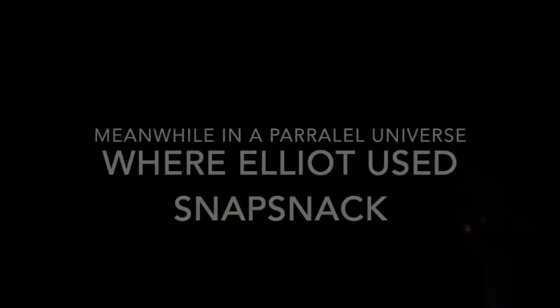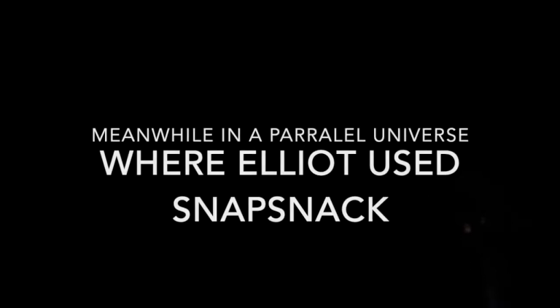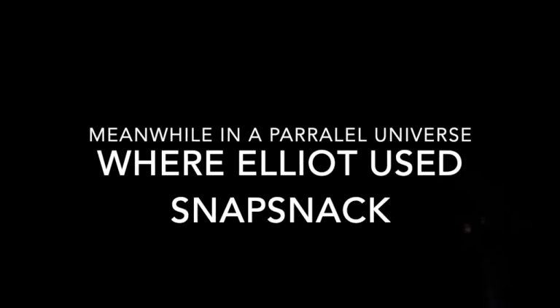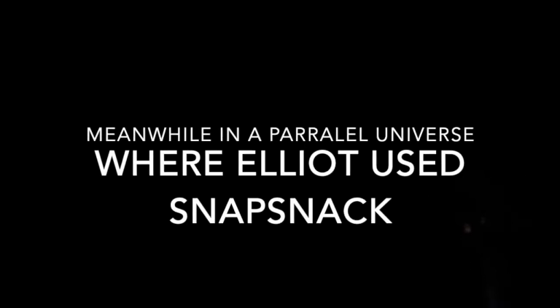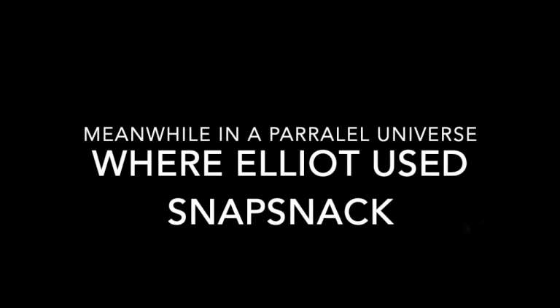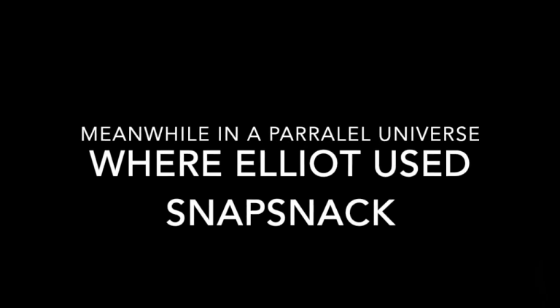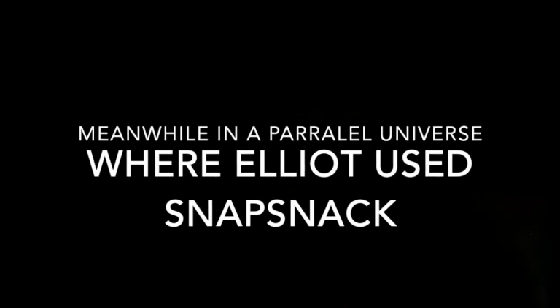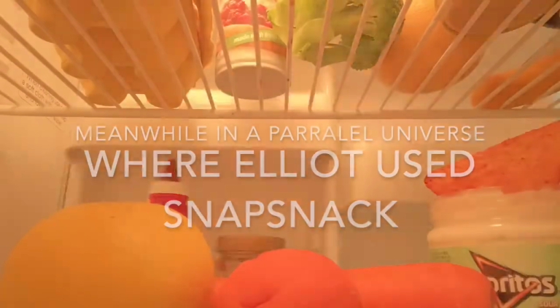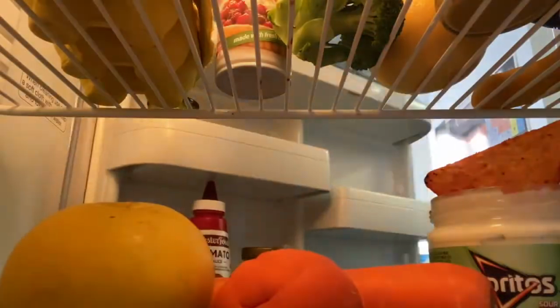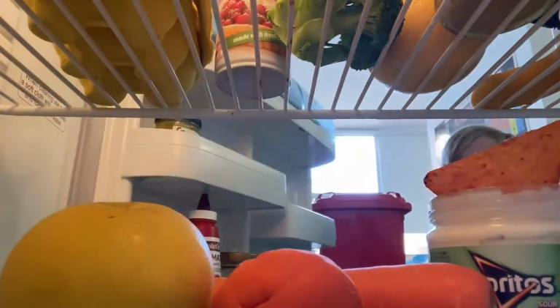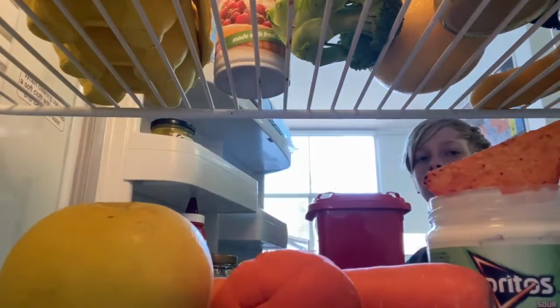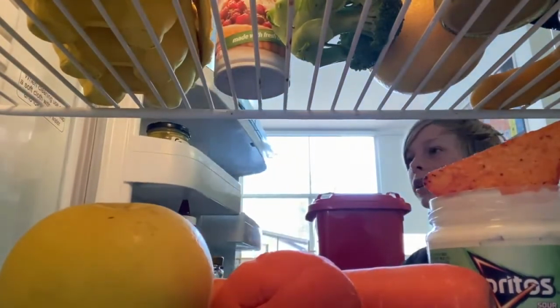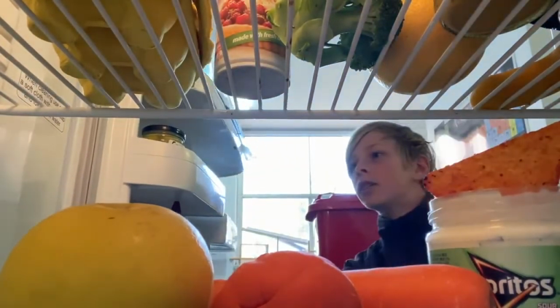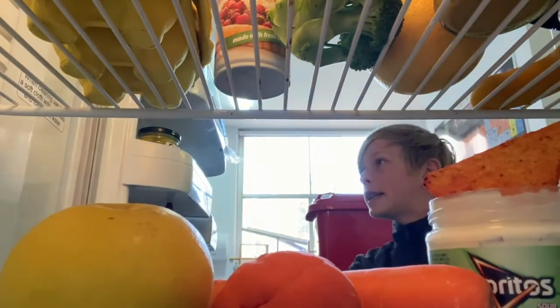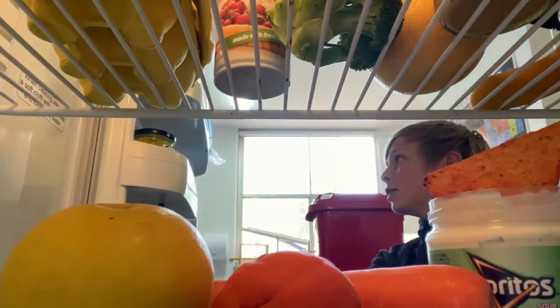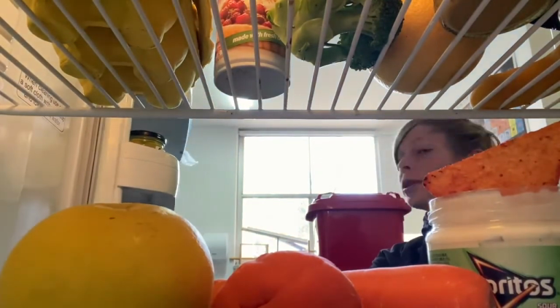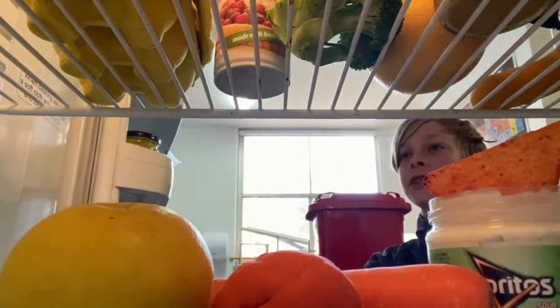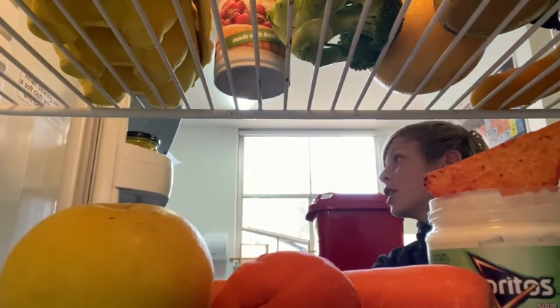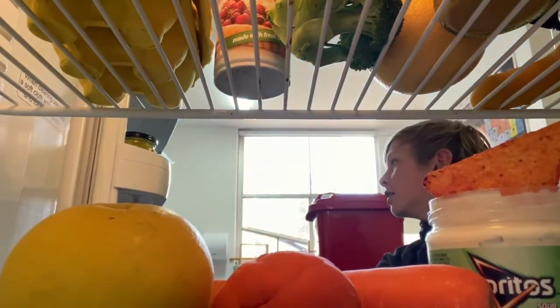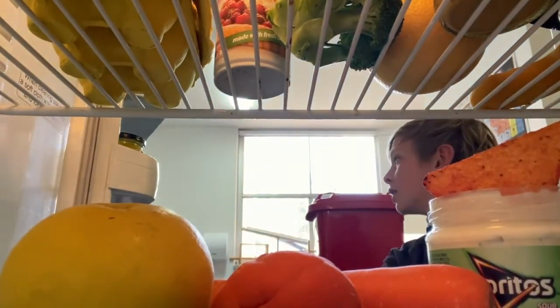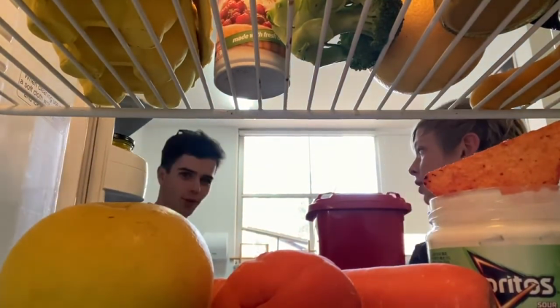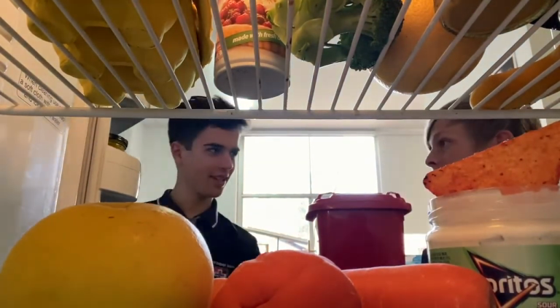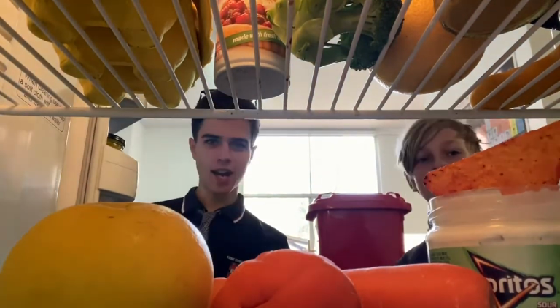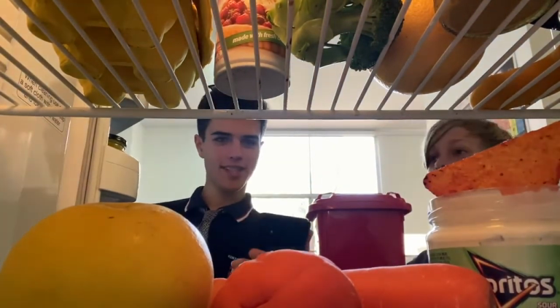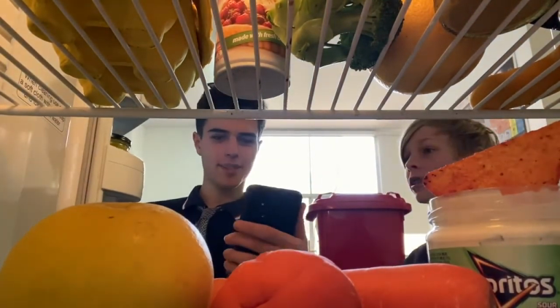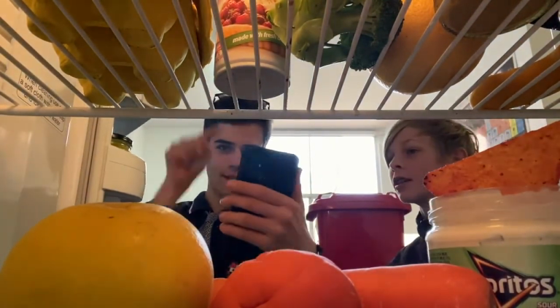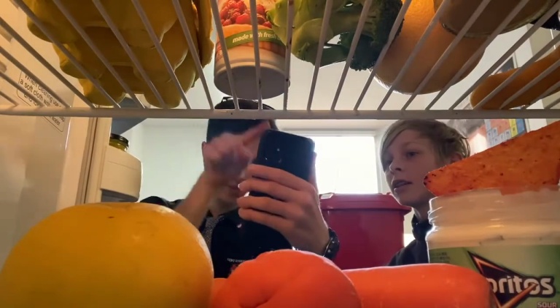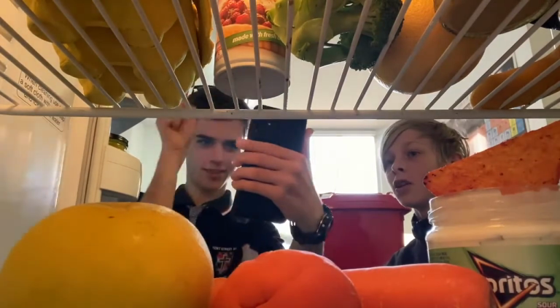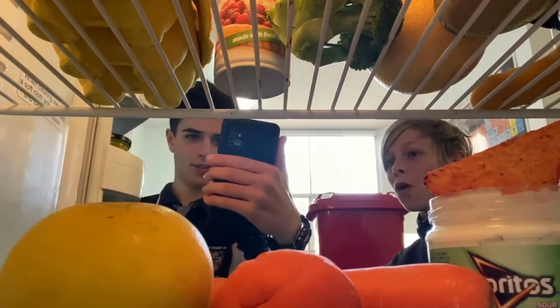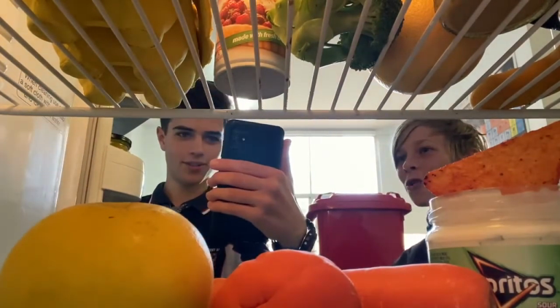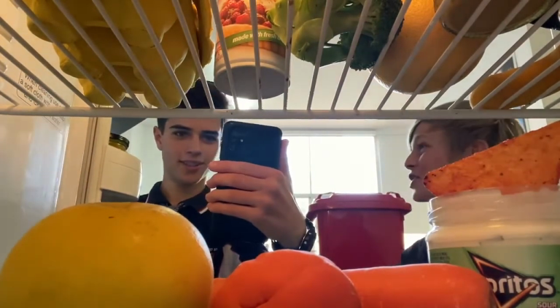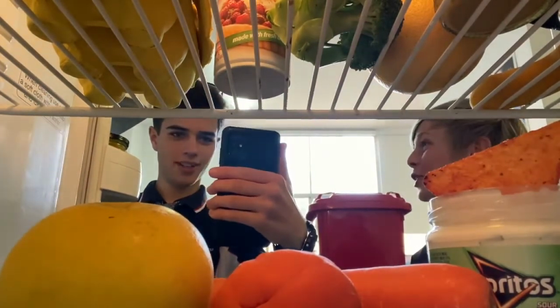Wait a minute. Hey Dad, what are we having for dinner tonight? No, don't worry, son. I'll use the SnapSnap app. Whoa, that's so cool.